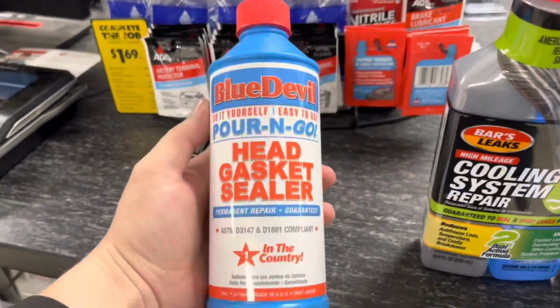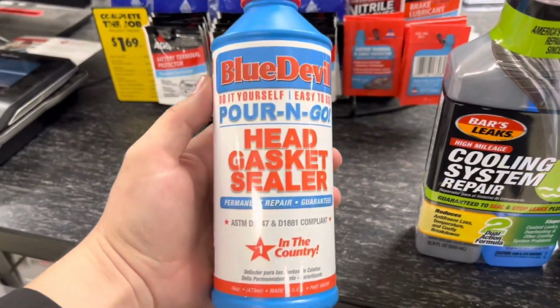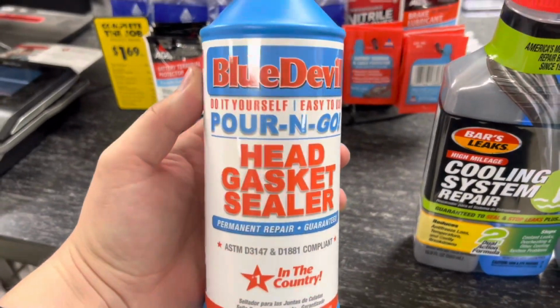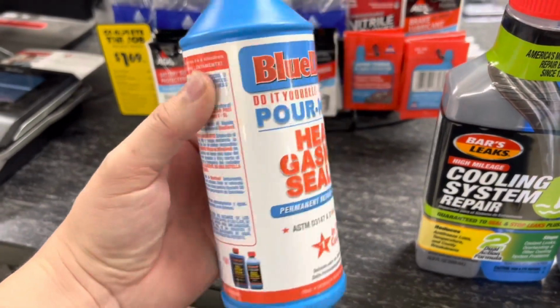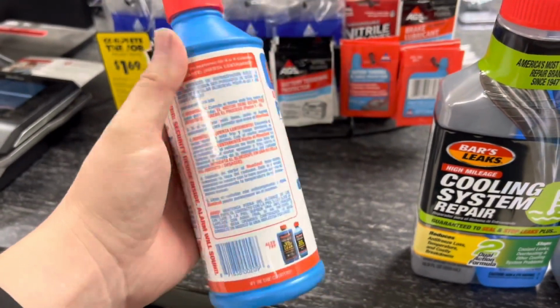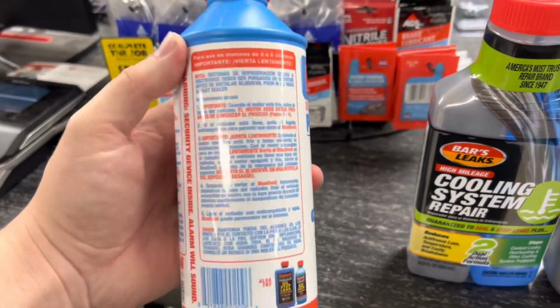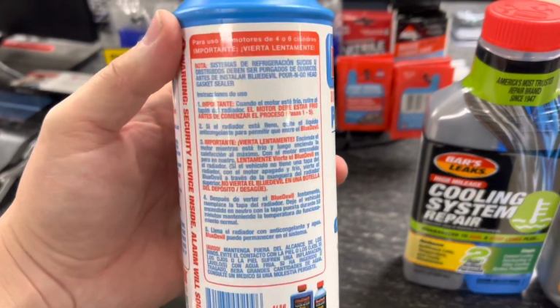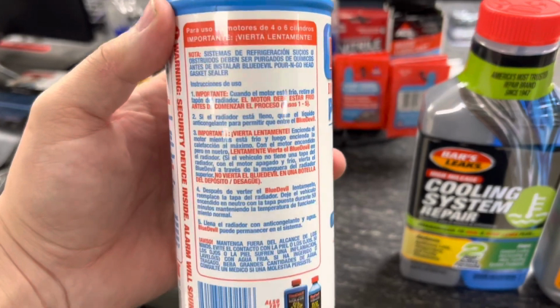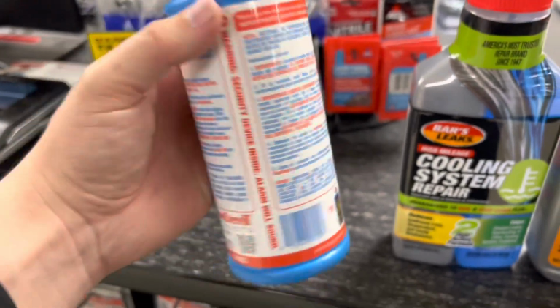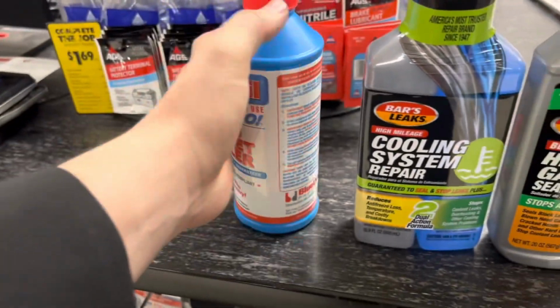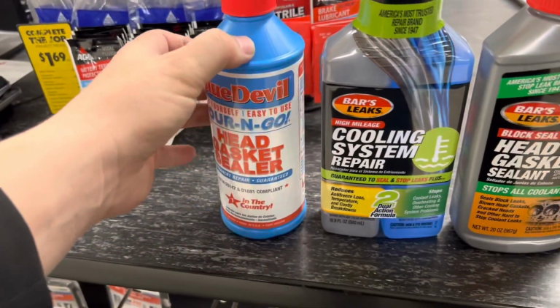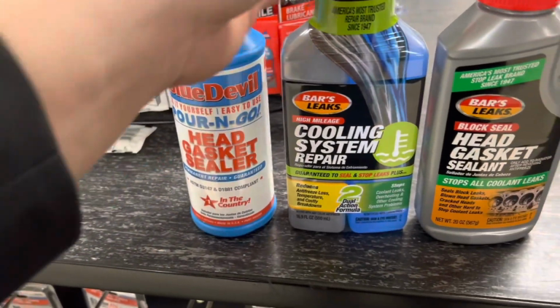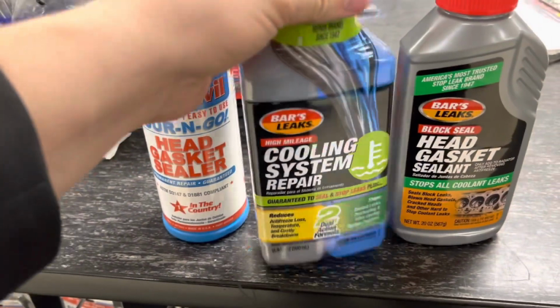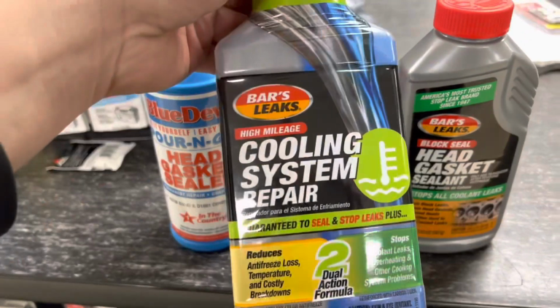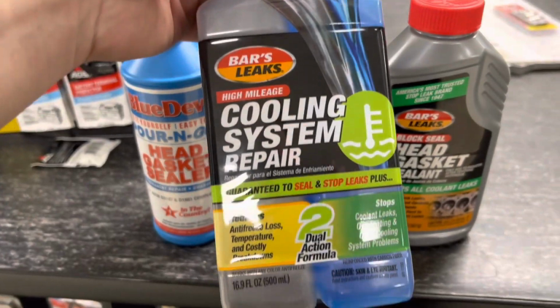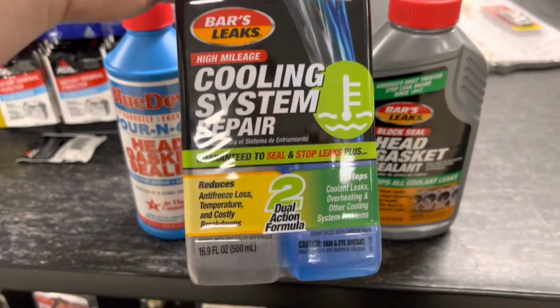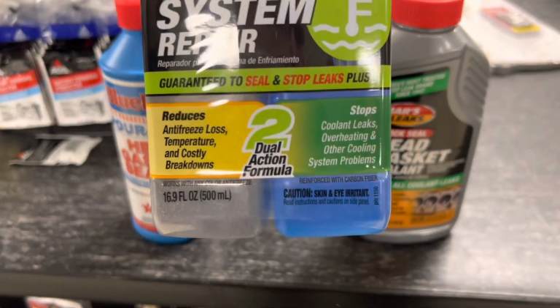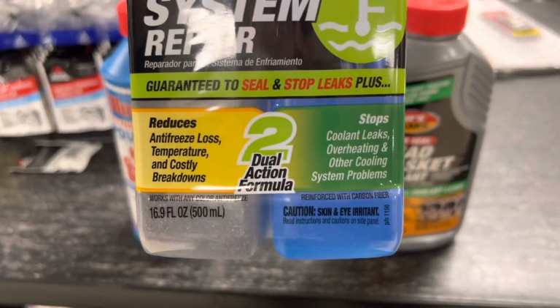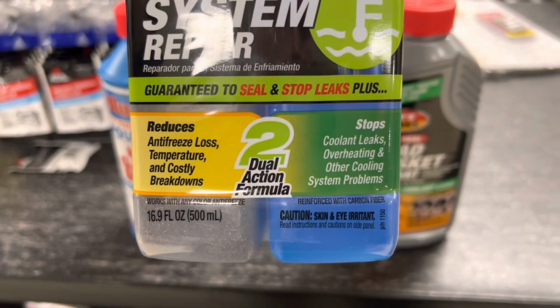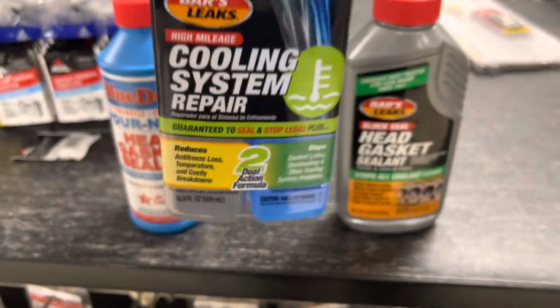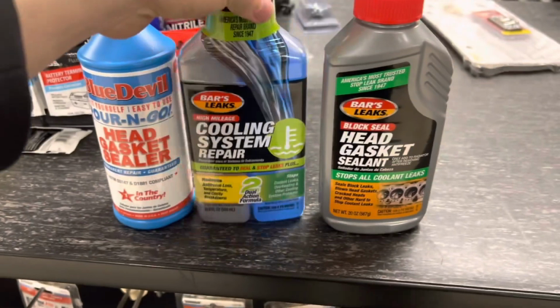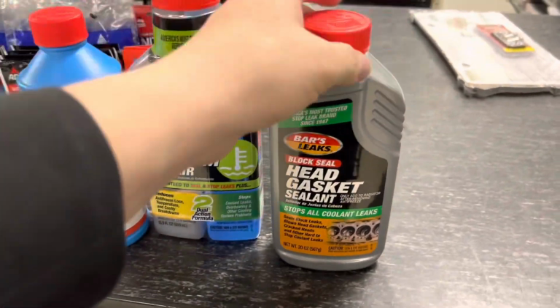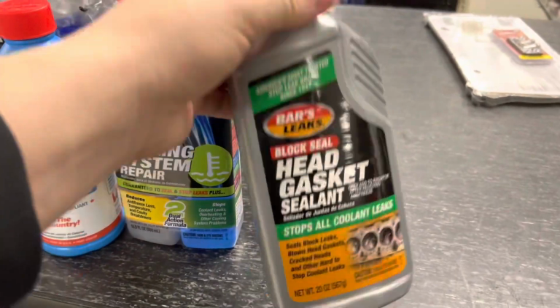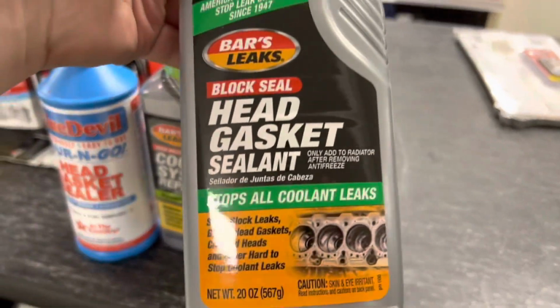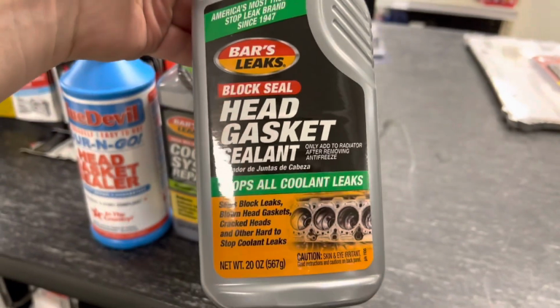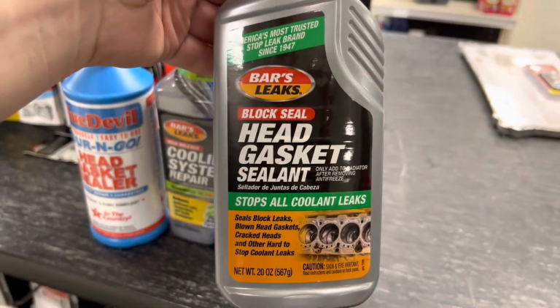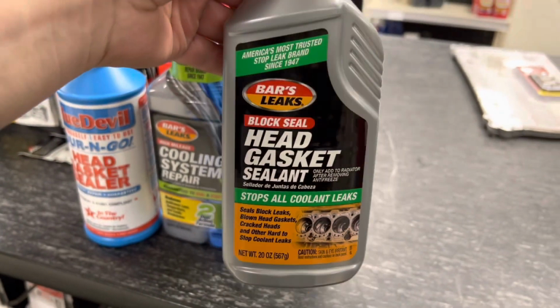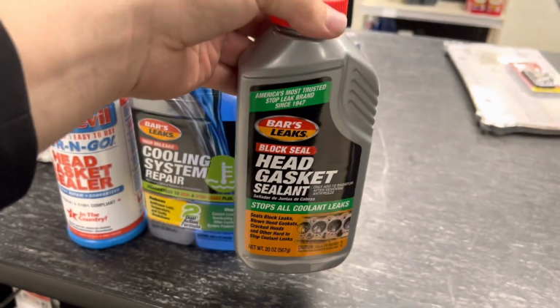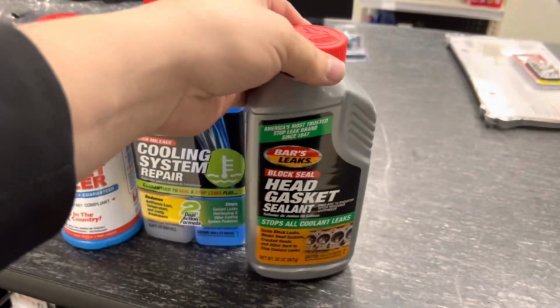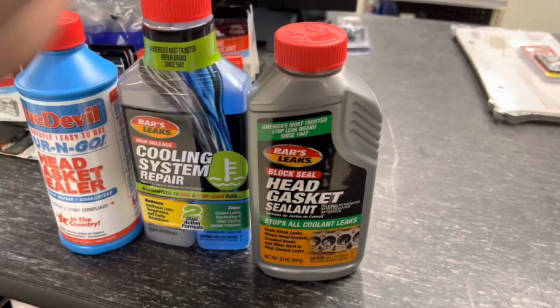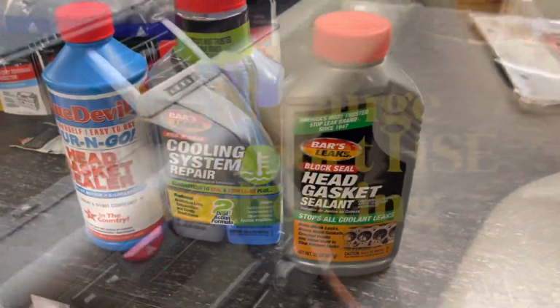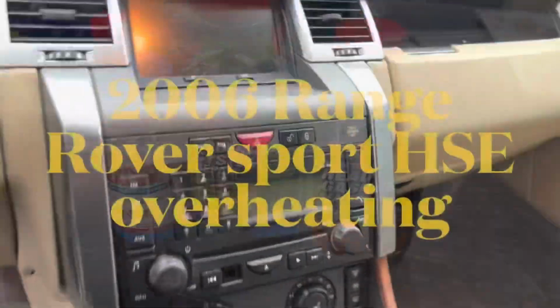Thanks so much for watching guys. I'm back at AutoZone checking out these other head gasket products. I'm going to try this new coolant system repair — let's see if this is actually going to seal up my radiator. Then we're going to be on to the next stuff. Thanks for watching guys, bye-bye.